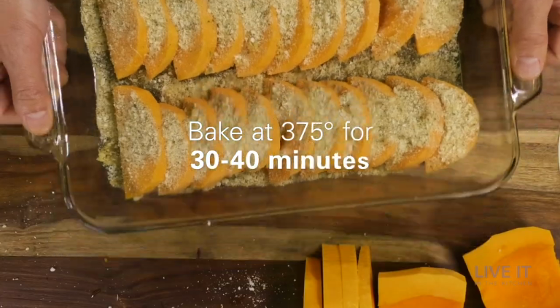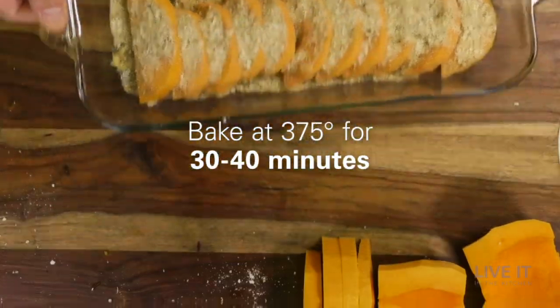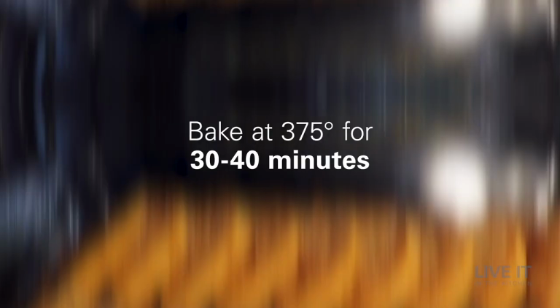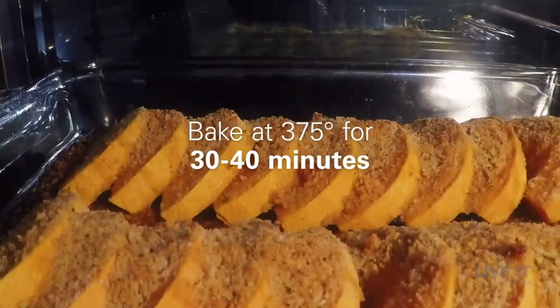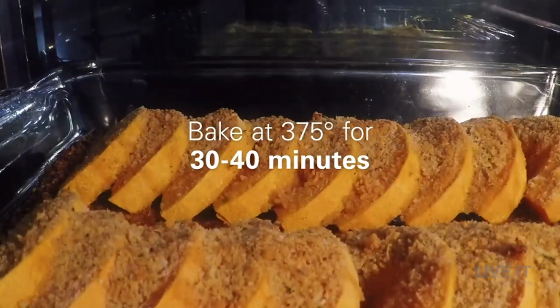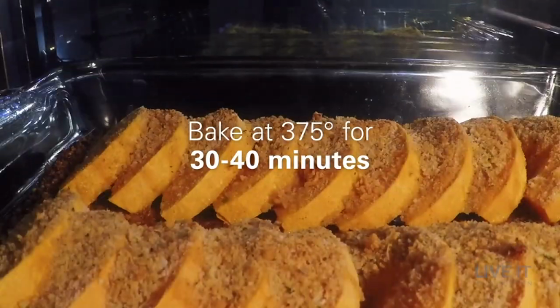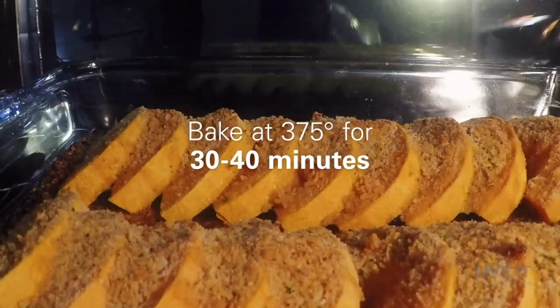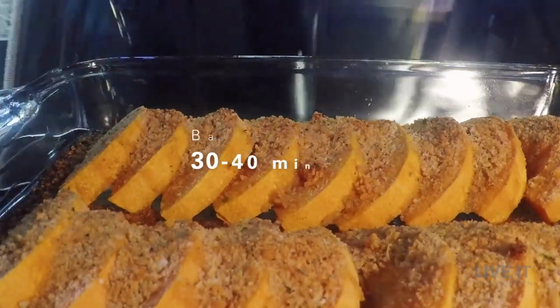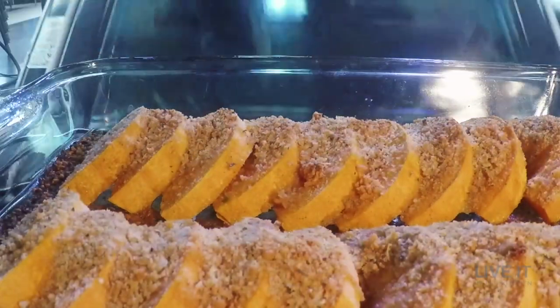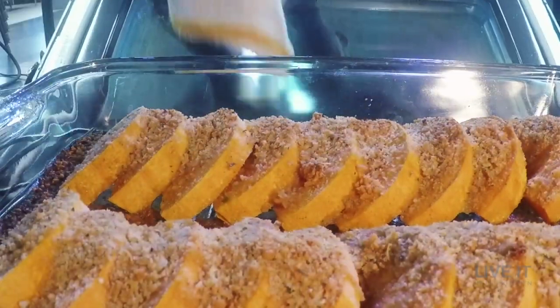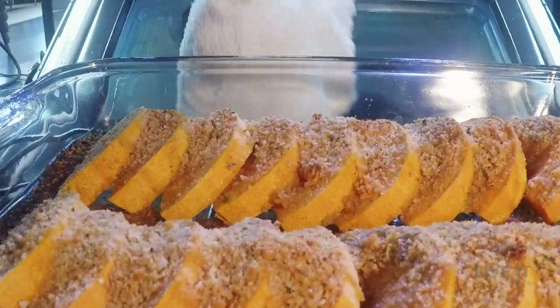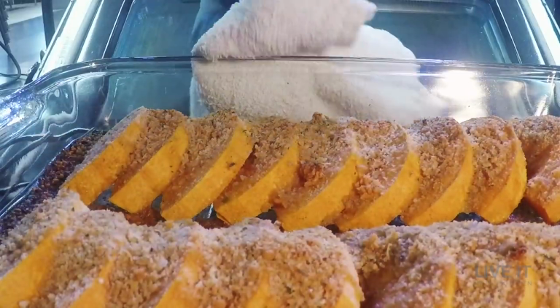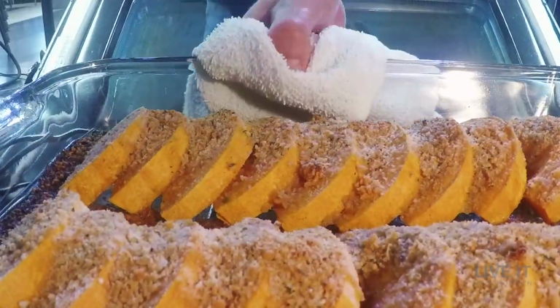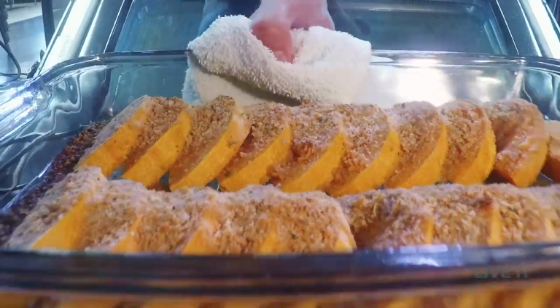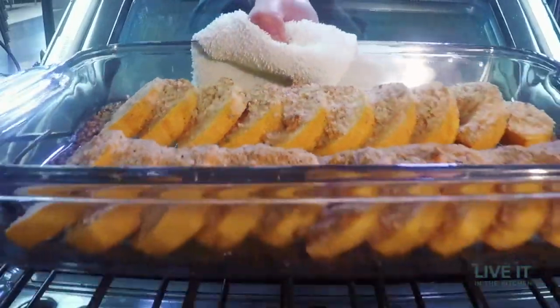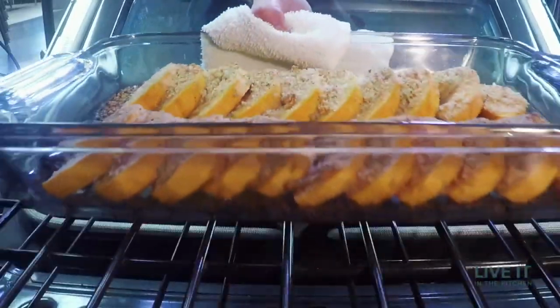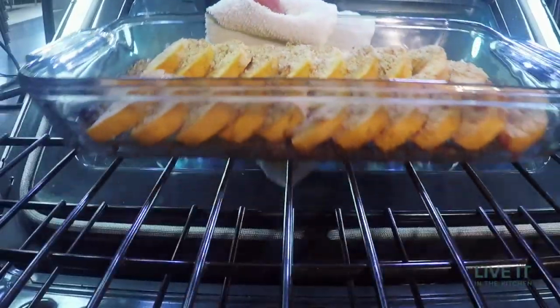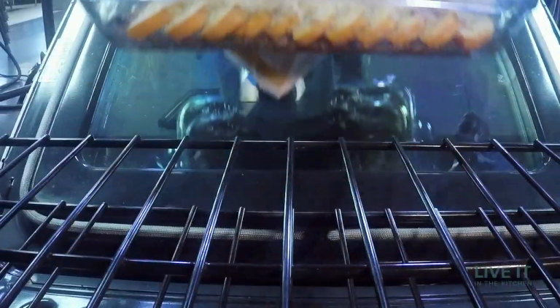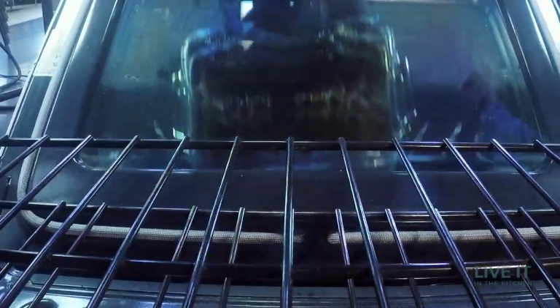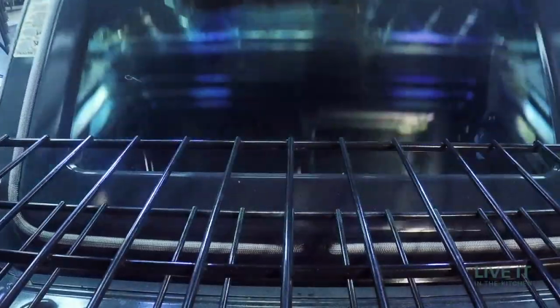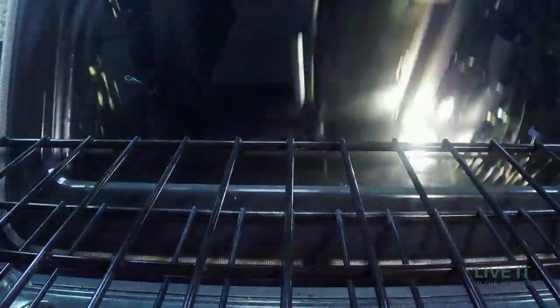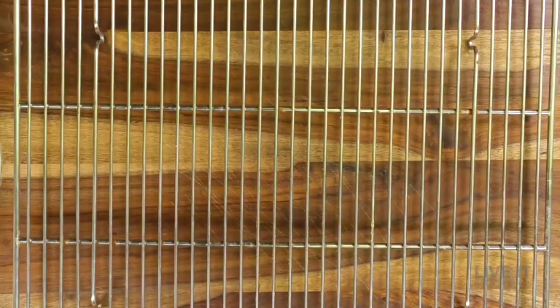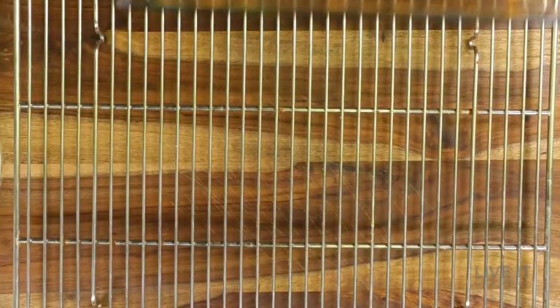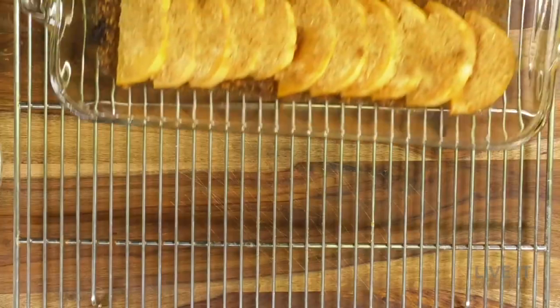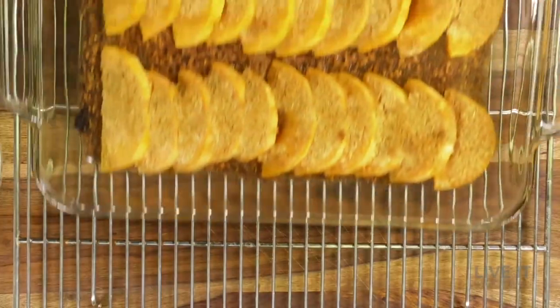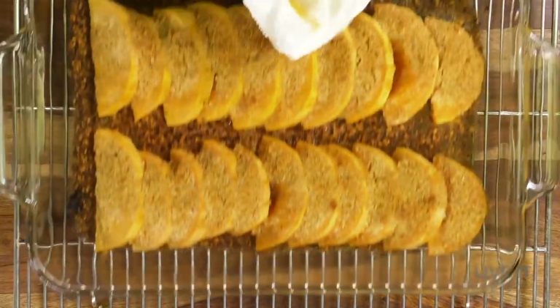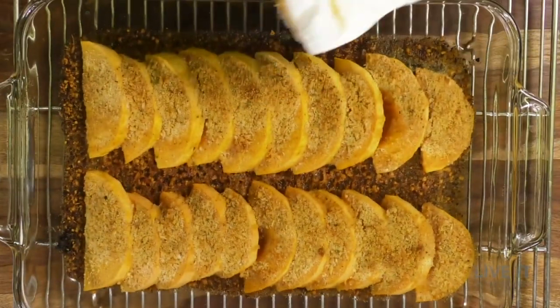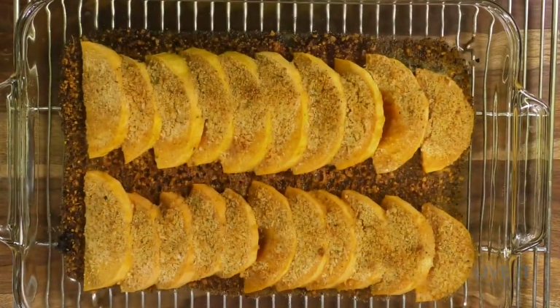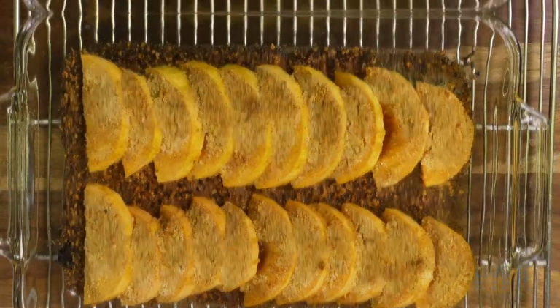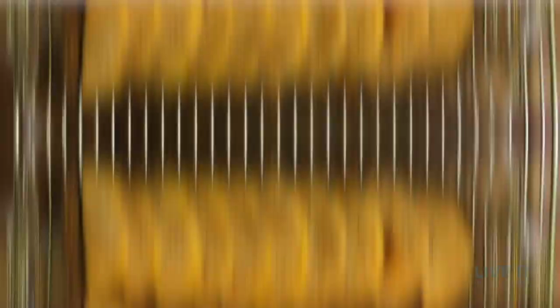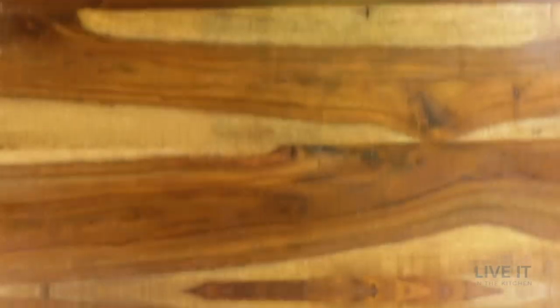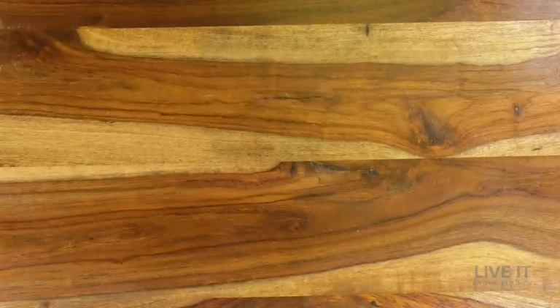Once baked, it takes what might start out as a basic vegetable and transforms it into a sweet, garlicky, nutty side dish.